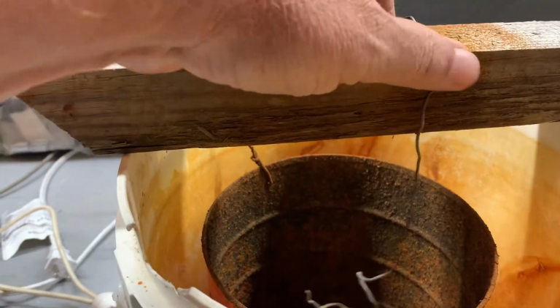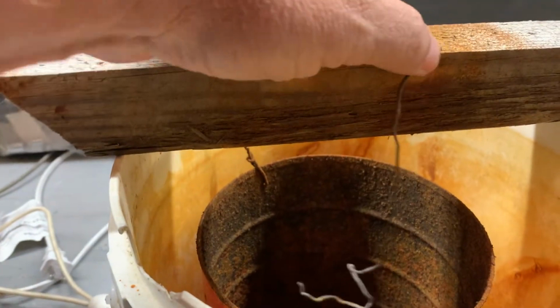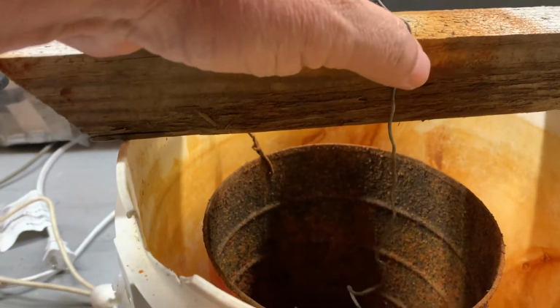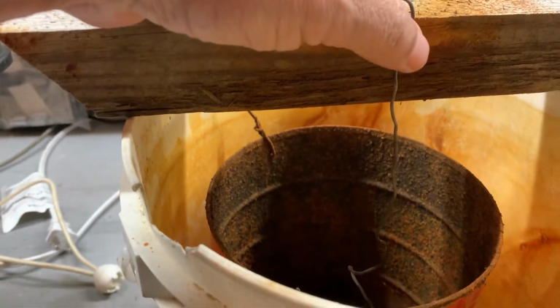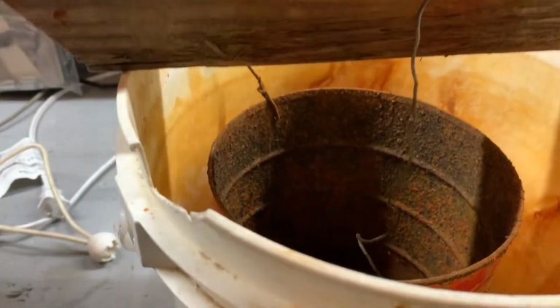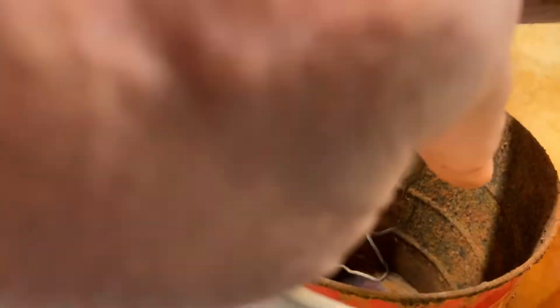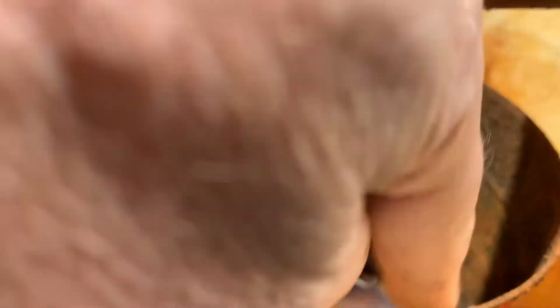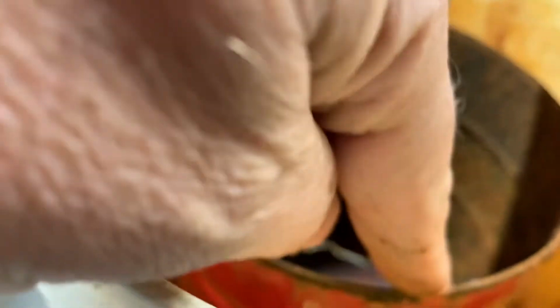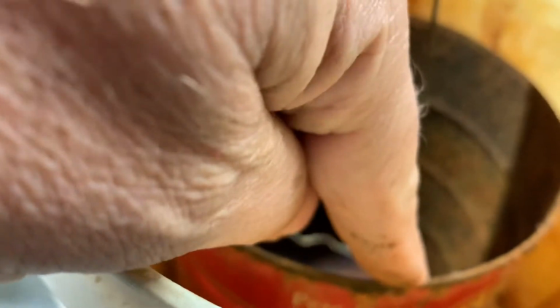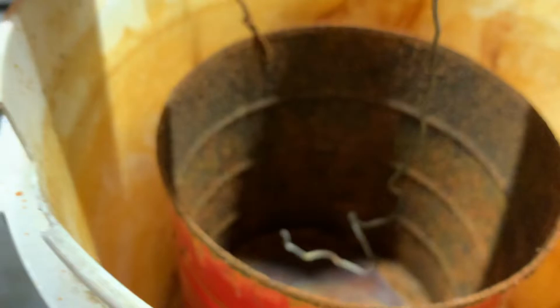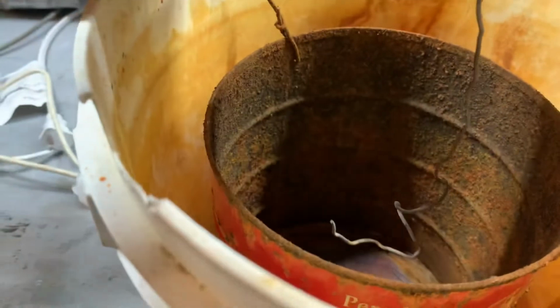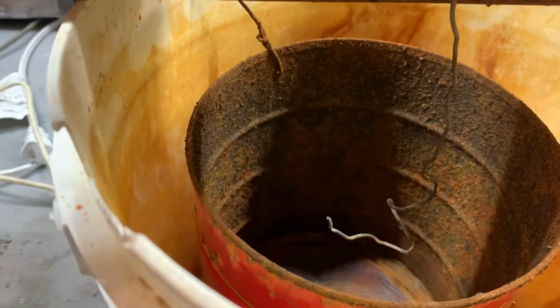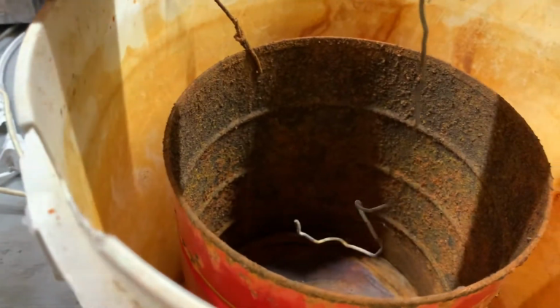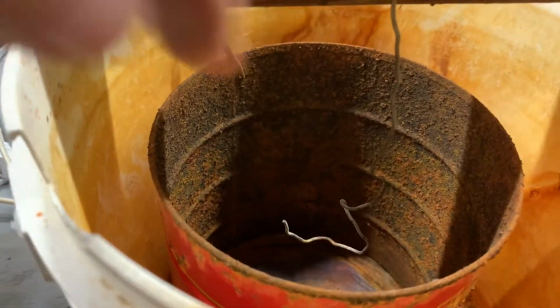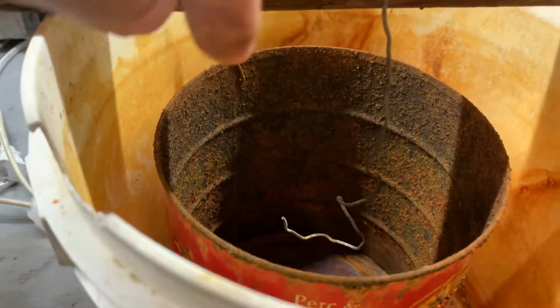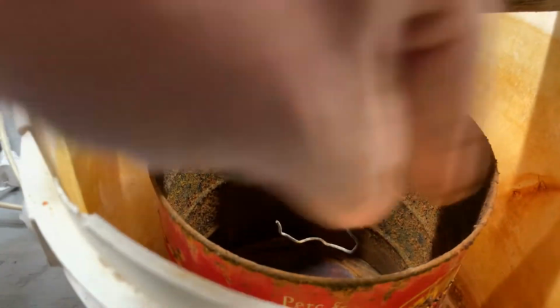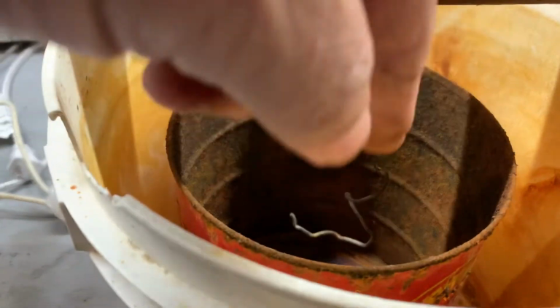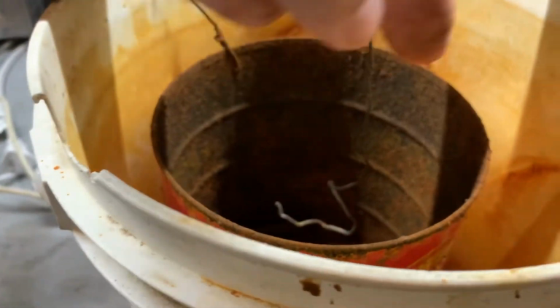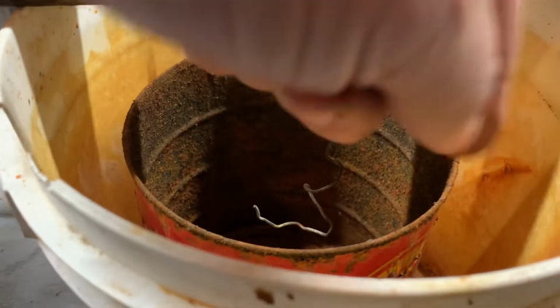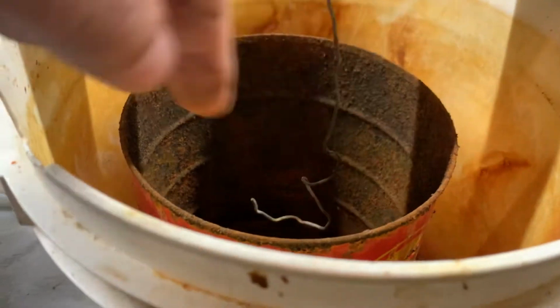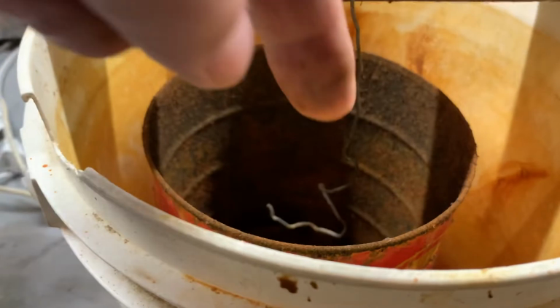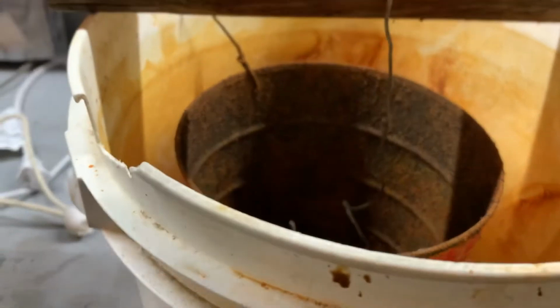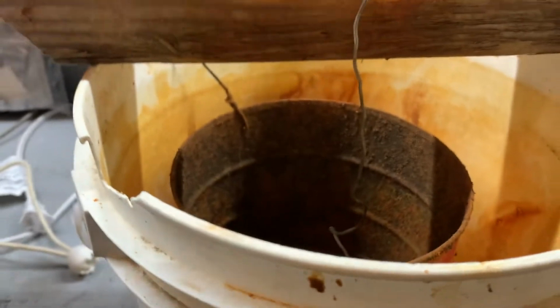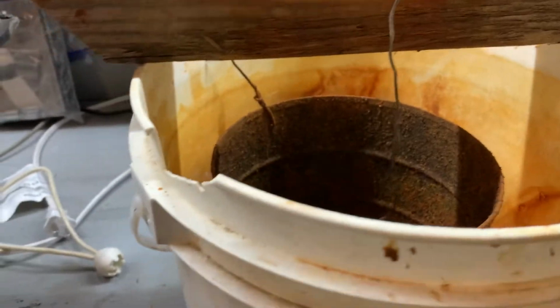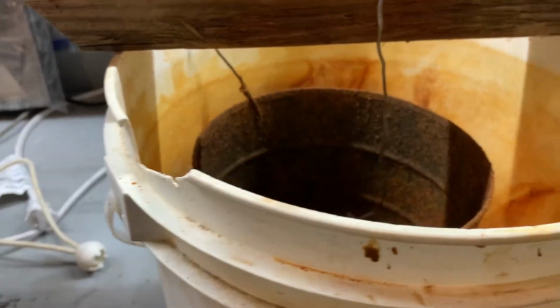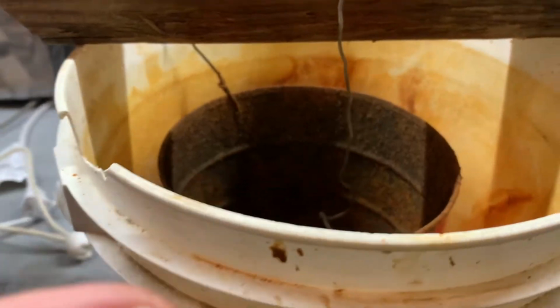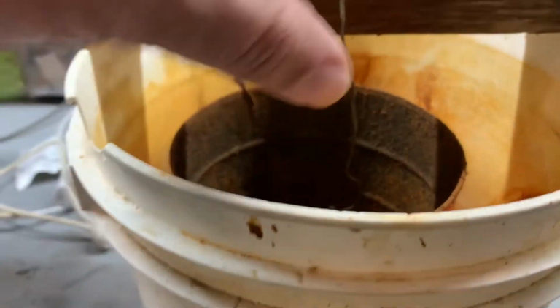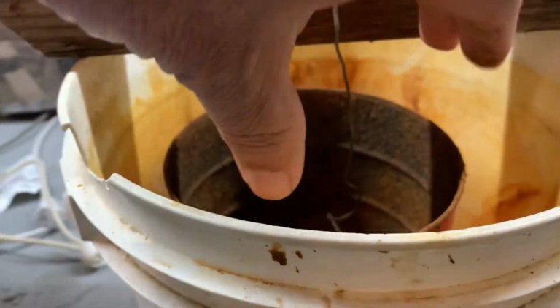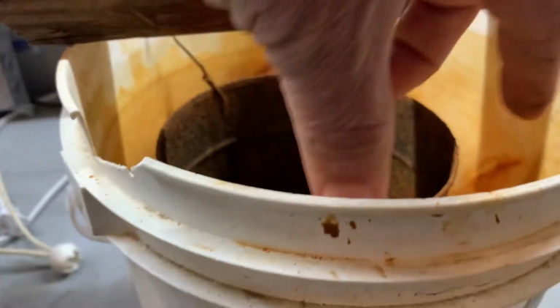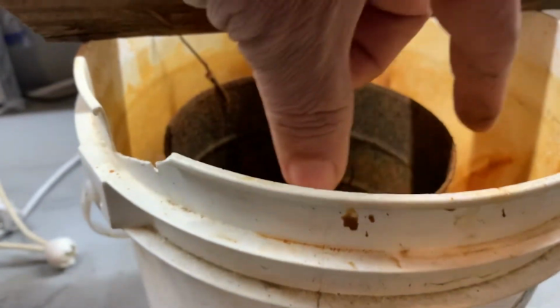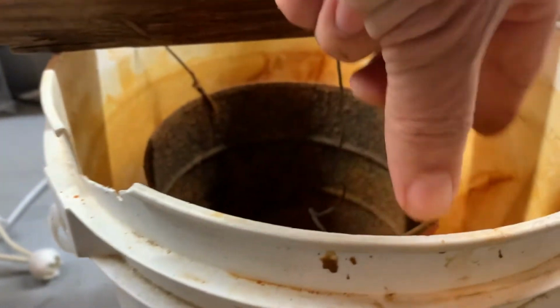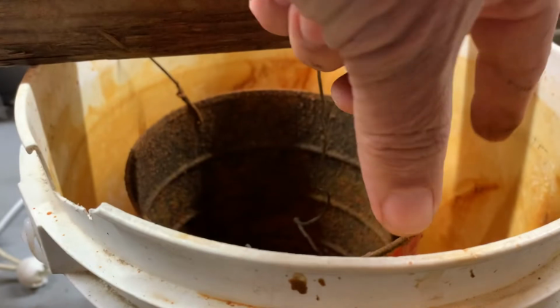Then you just take whatever it is you're cleaning up and hang it off this wire in the center of your bucket. You don't want it to touch the sides — just hang it right in the middle. If it's too big to fit inside the coffee can, you can just use a piece of metal. In some of my earlier videos I just had the lid of the can hanging against the side.